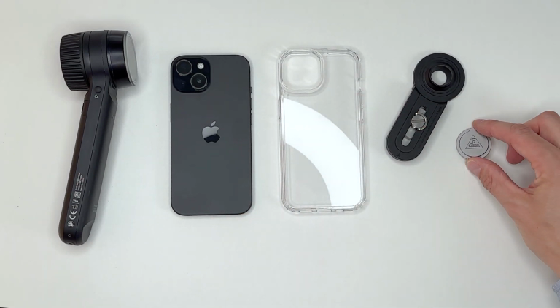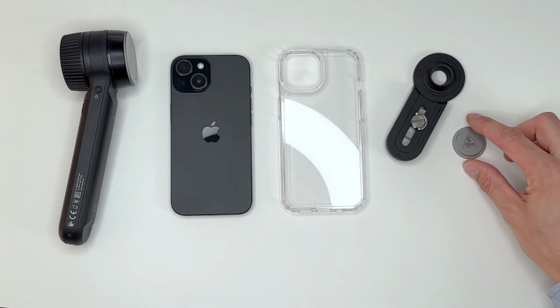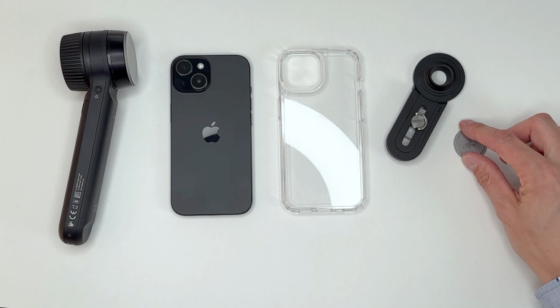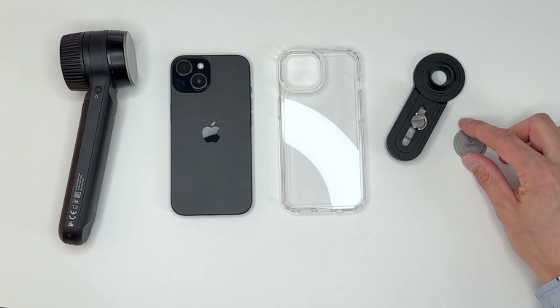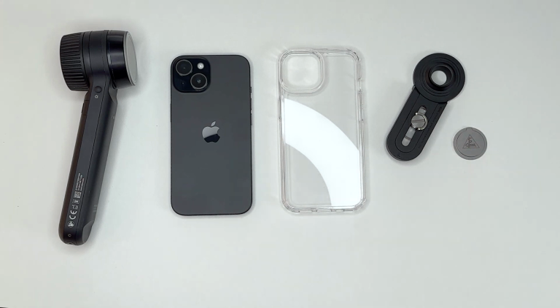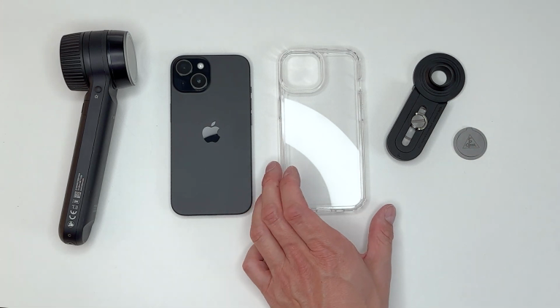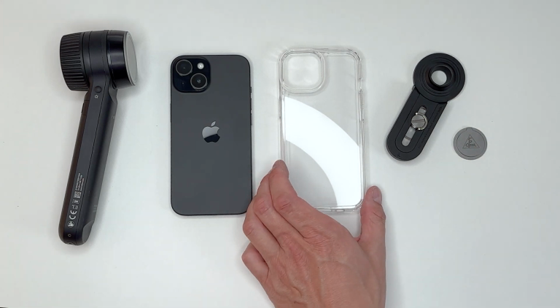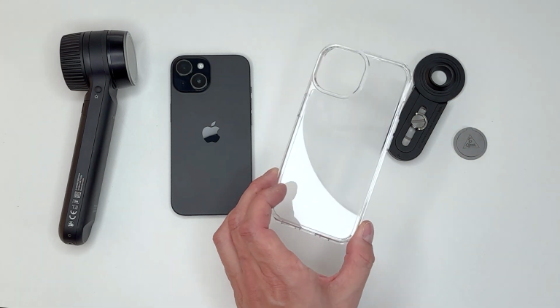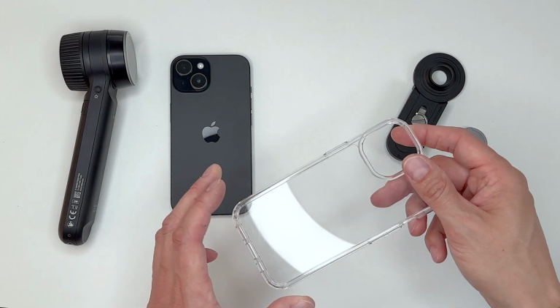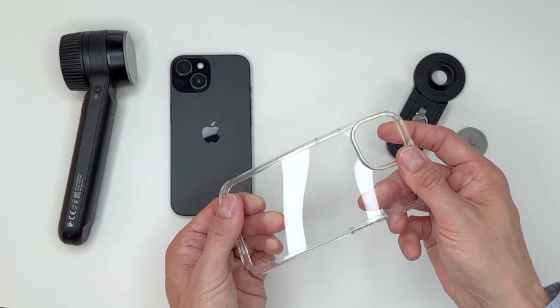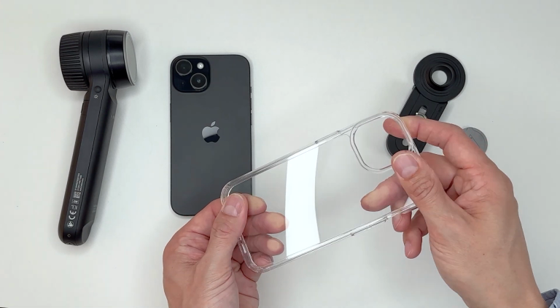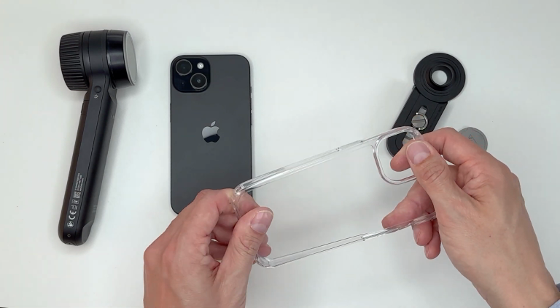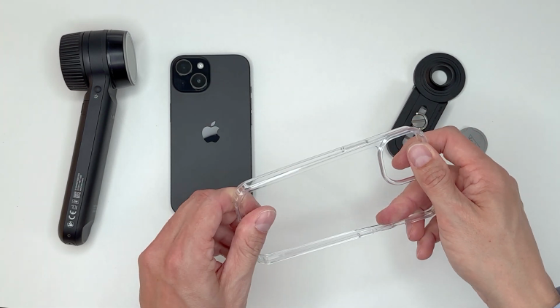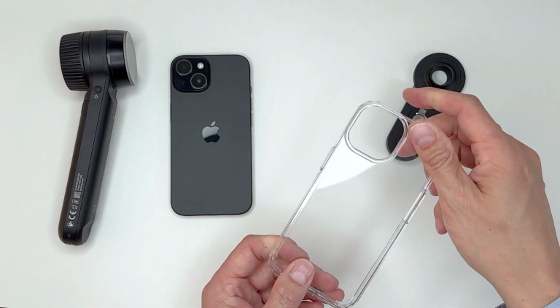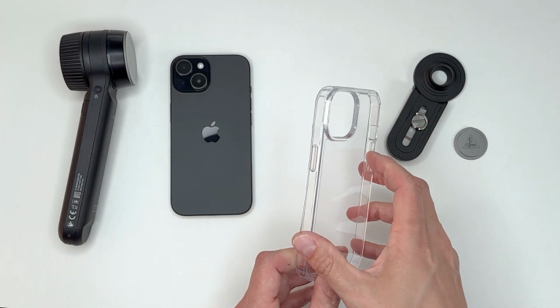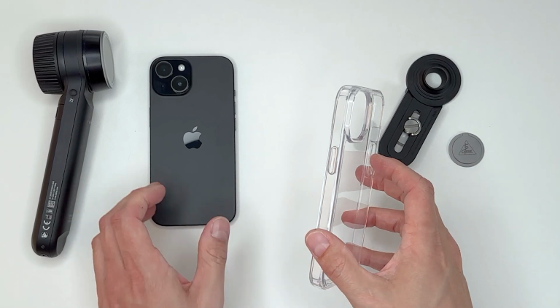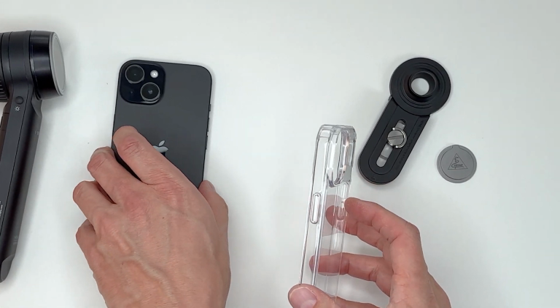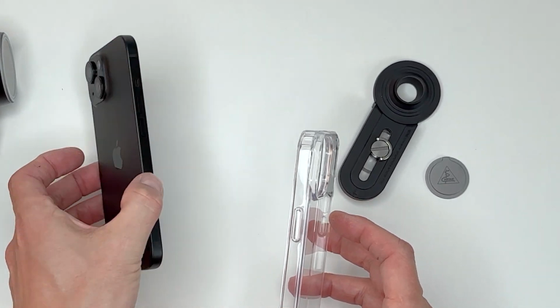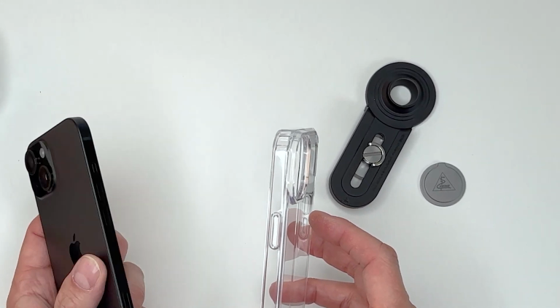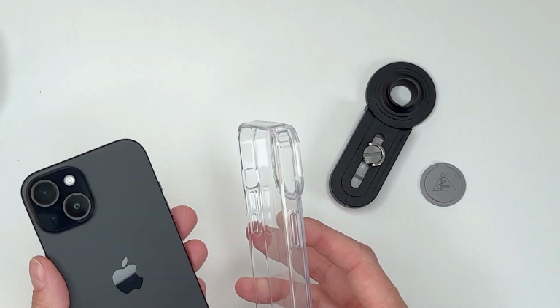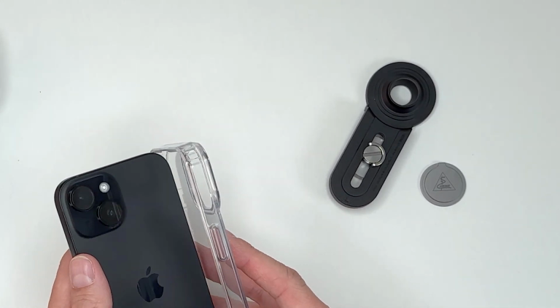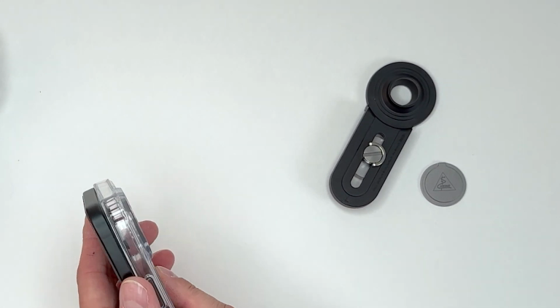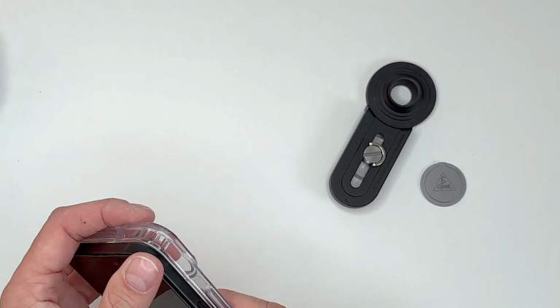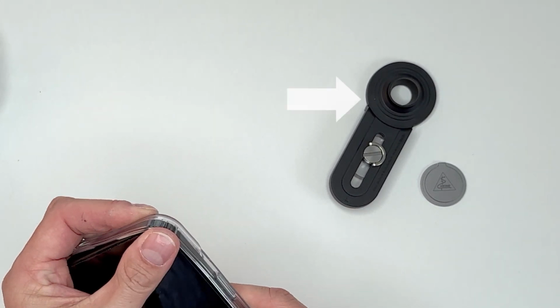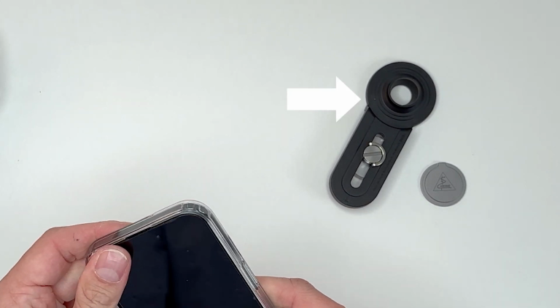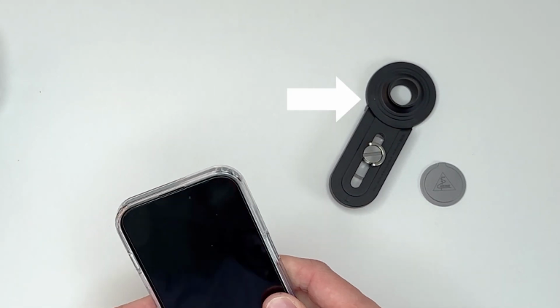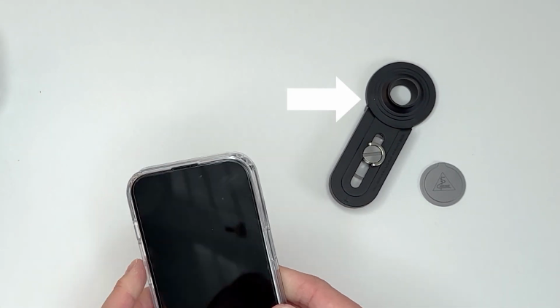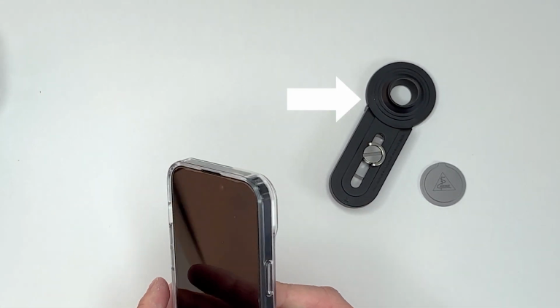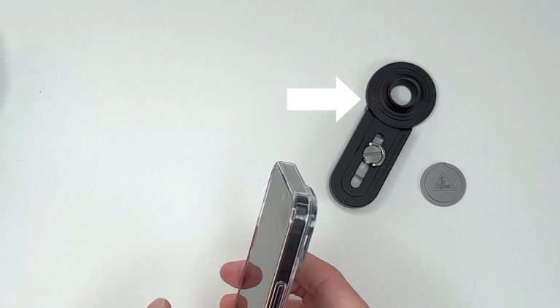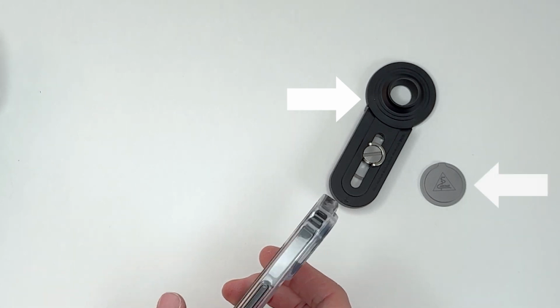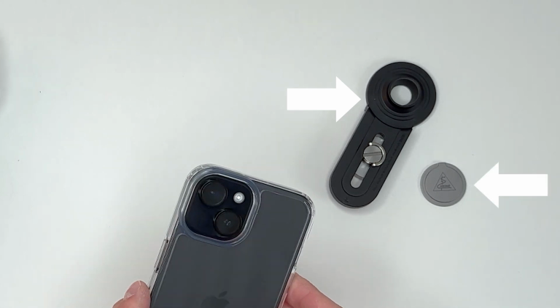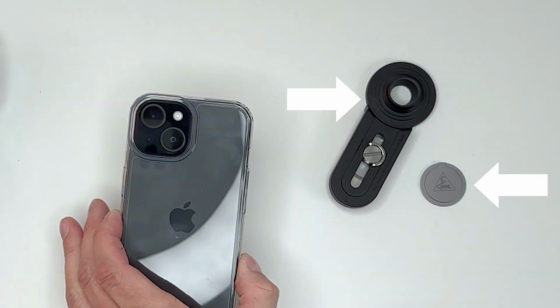We recommend using a smooth hardshell phone case to ensure optimum adhesion of the fixing button. The Universal Smartphone Adapter Mac consists of two parts: the handle with a magnetic button and a screw, and the fixing button.